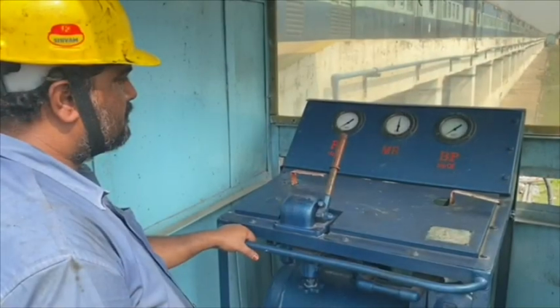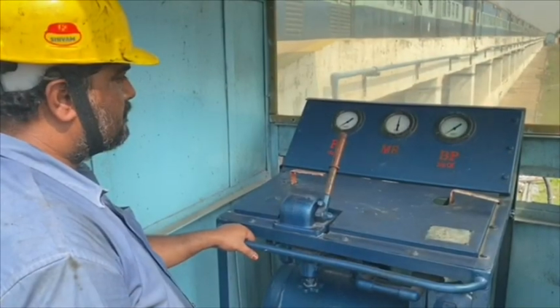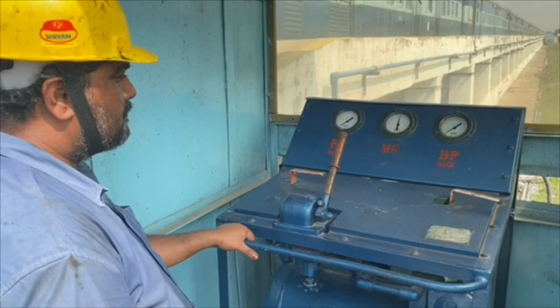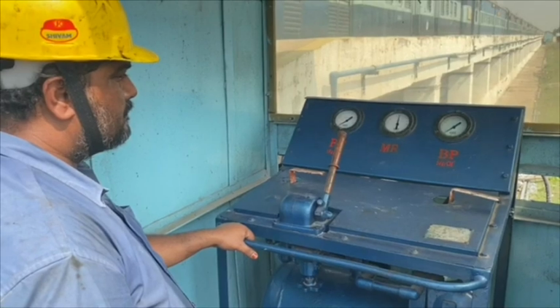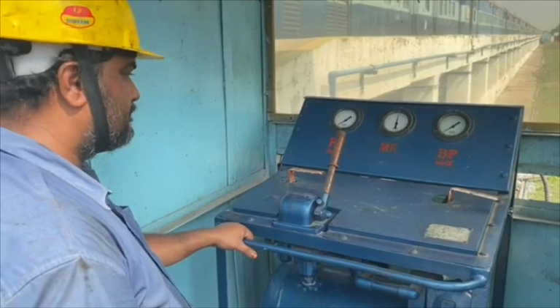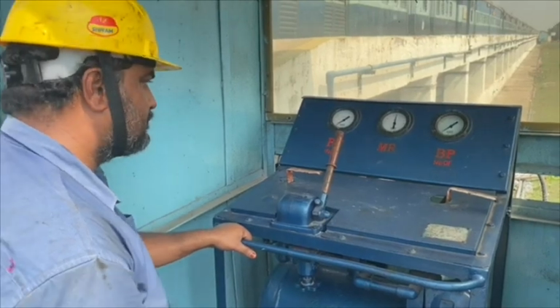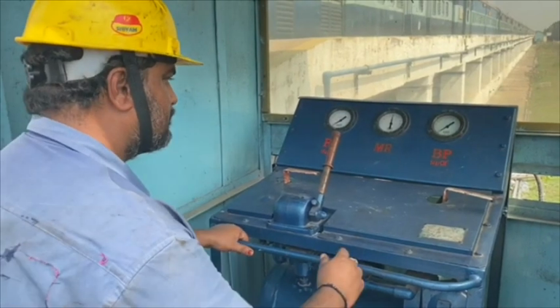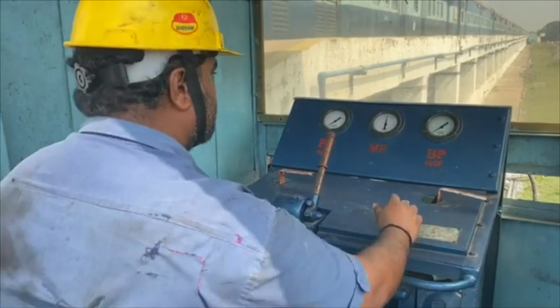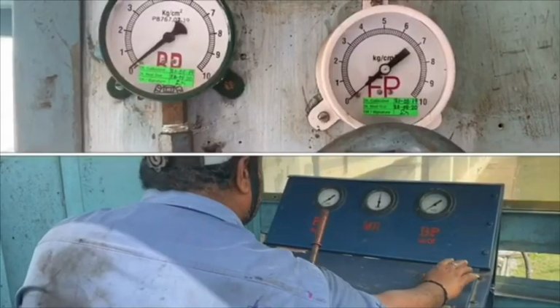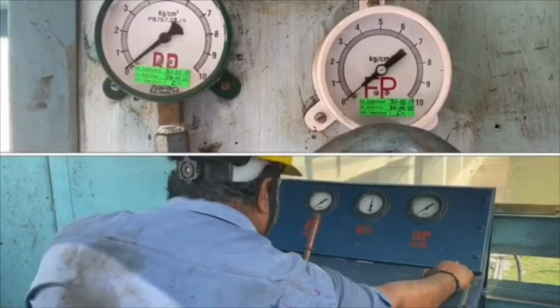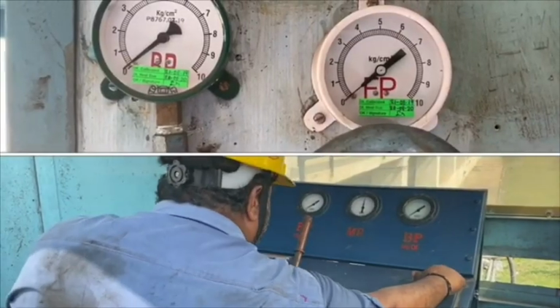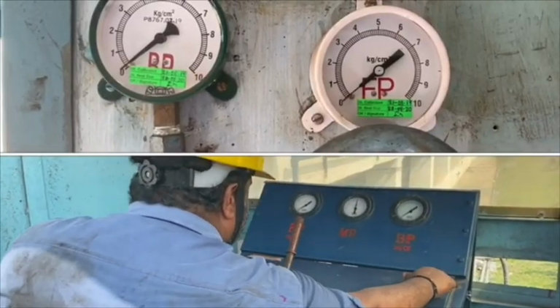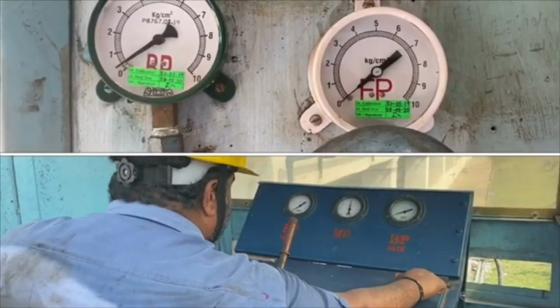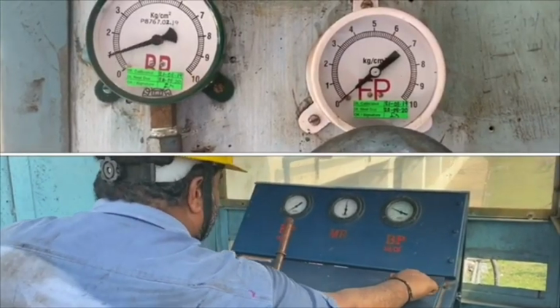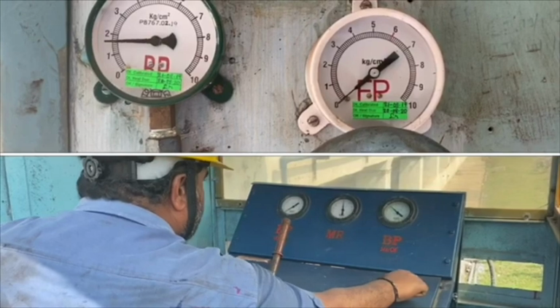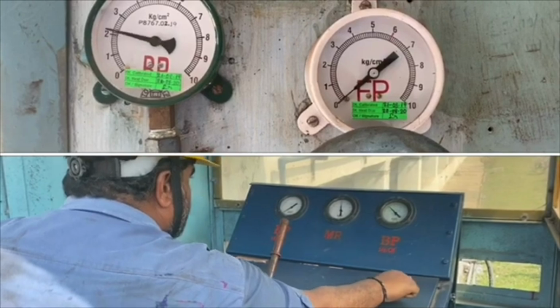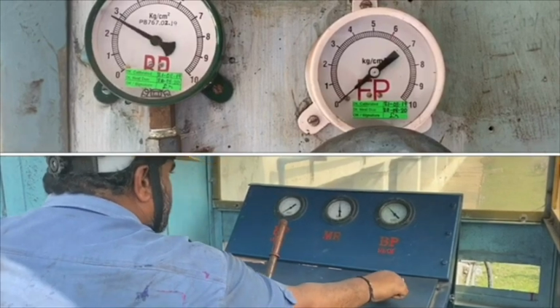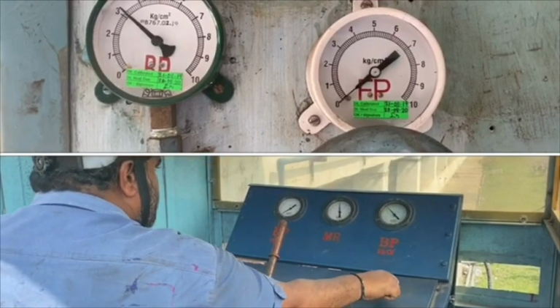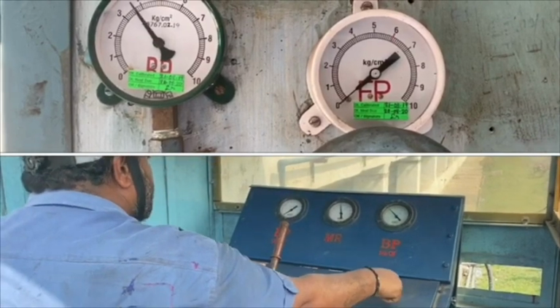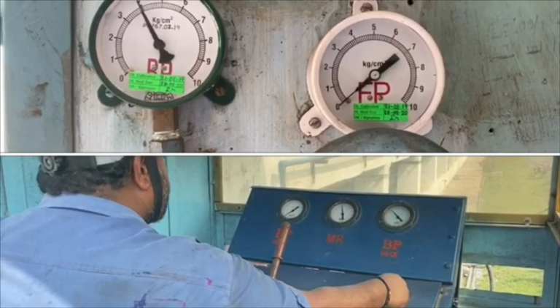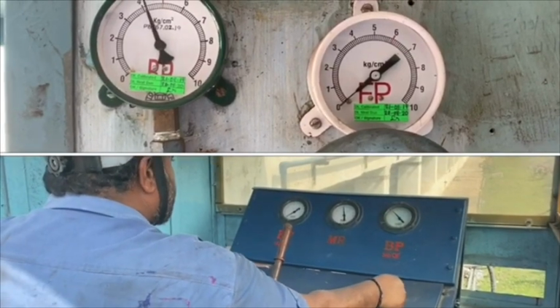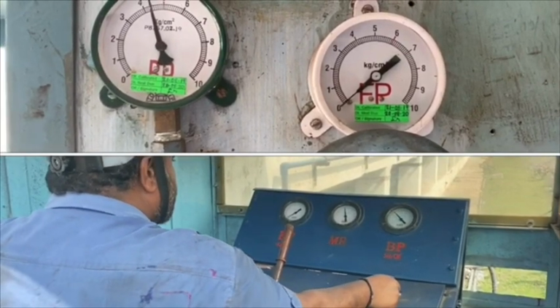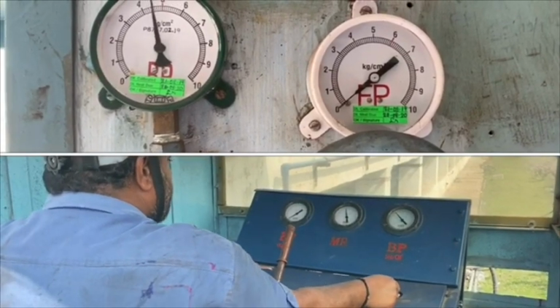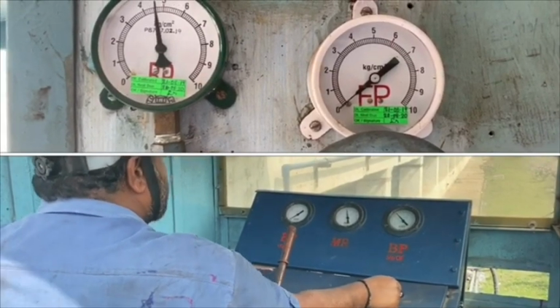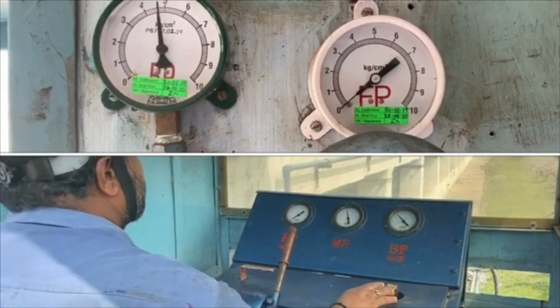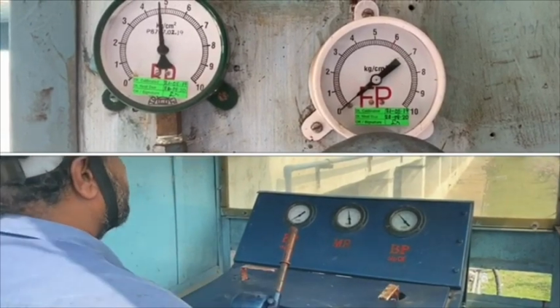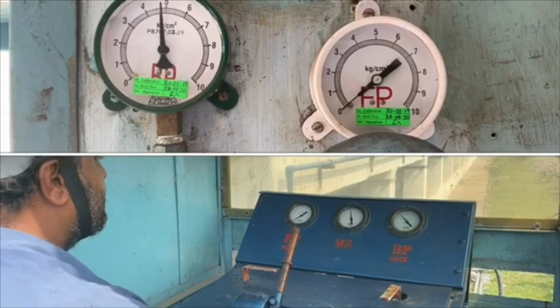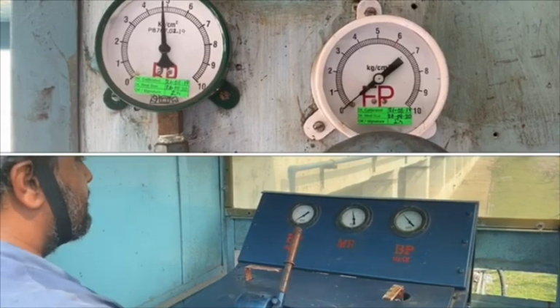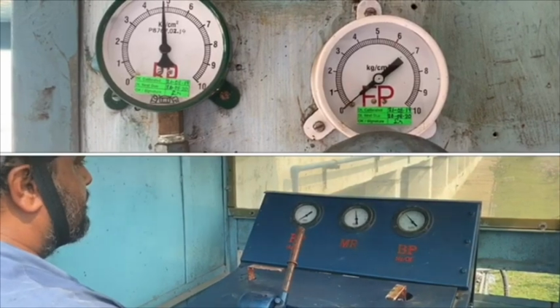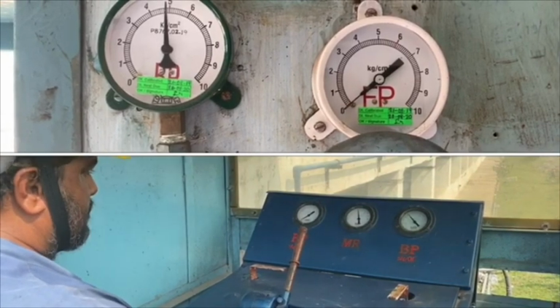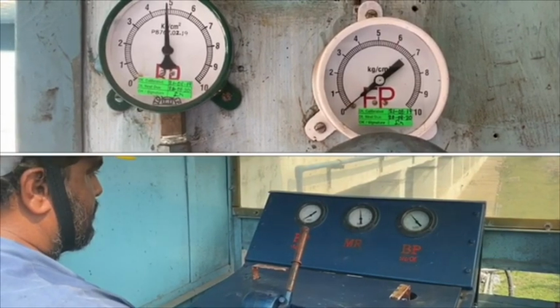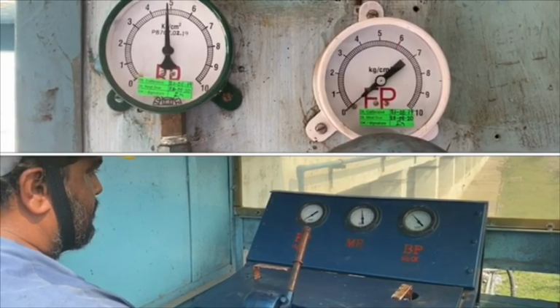Before charging the Rake, we need to do non-return valve checking. For that, initially we need to charge BP and look at the pointer in the FP gauge. If the pointer shows 0 in the FP gauge, then all the NRVs are in good condition.